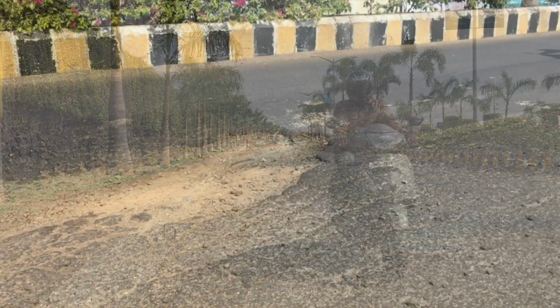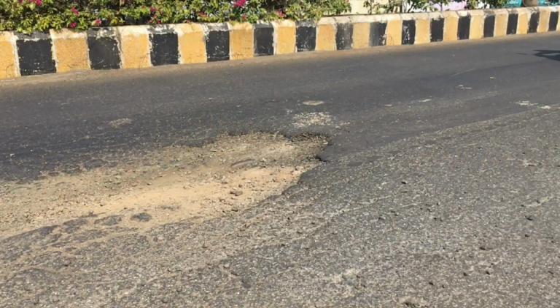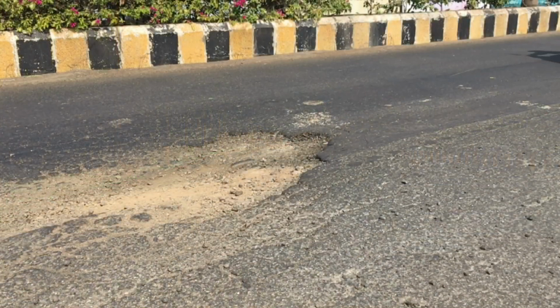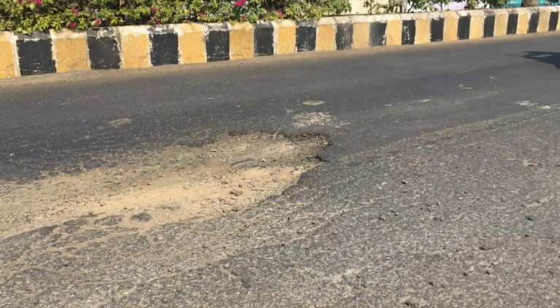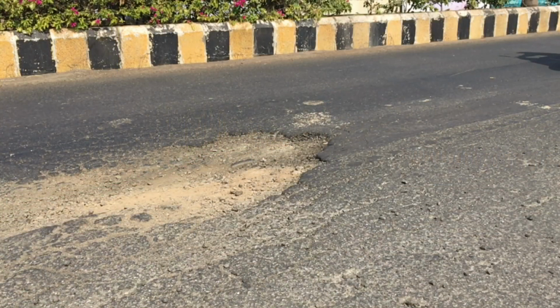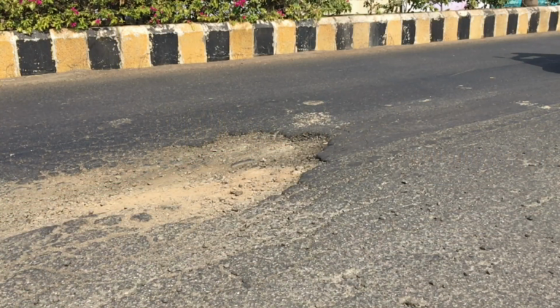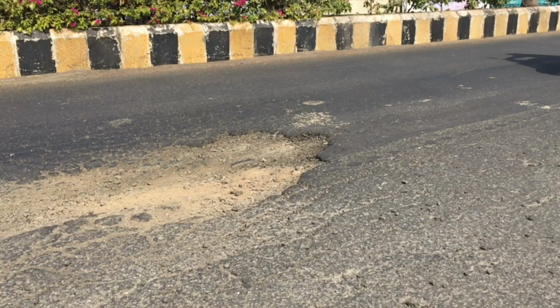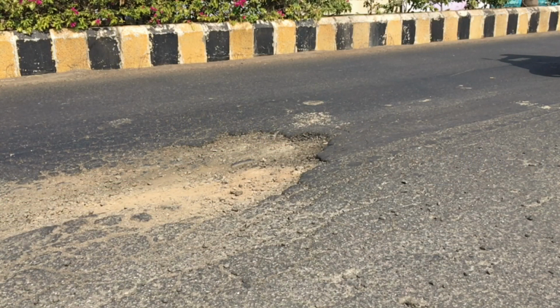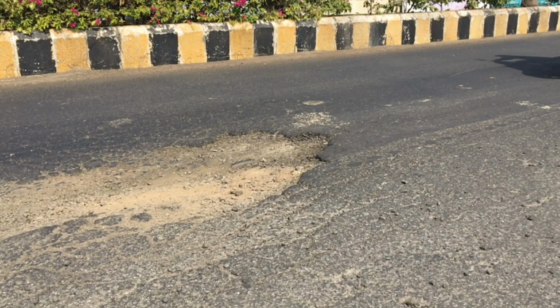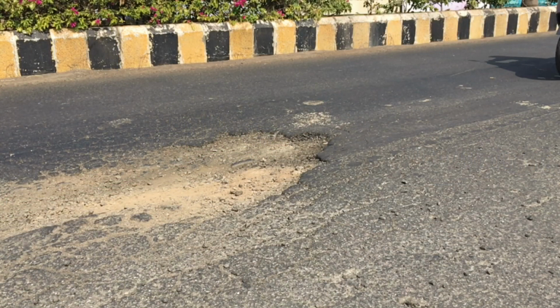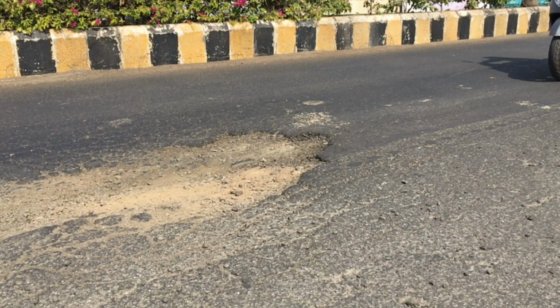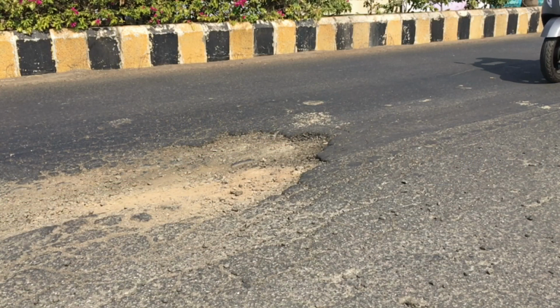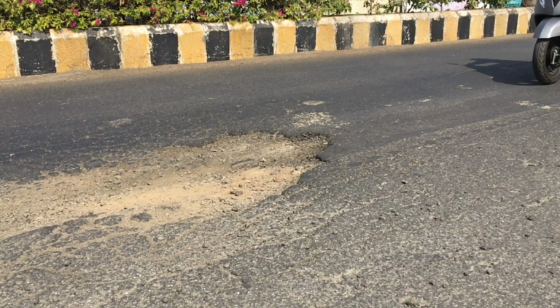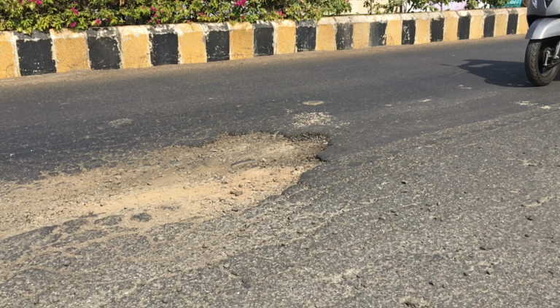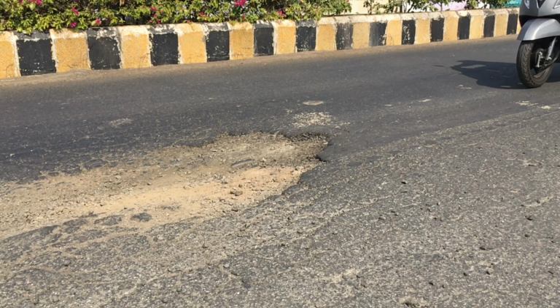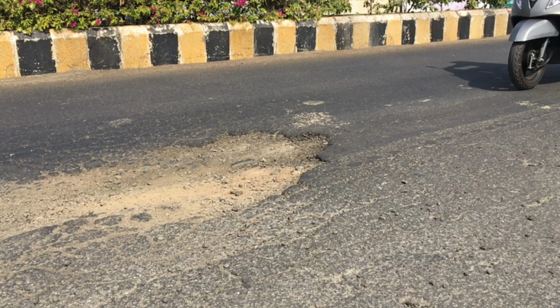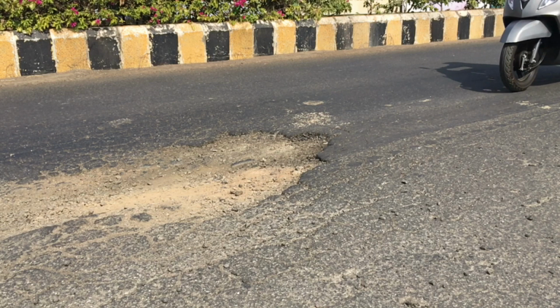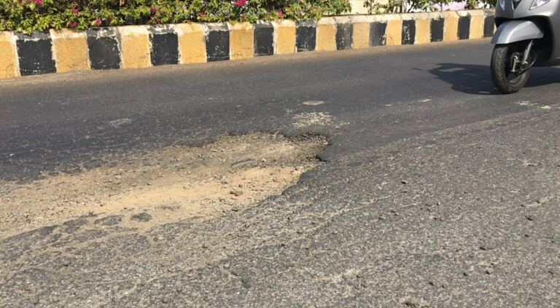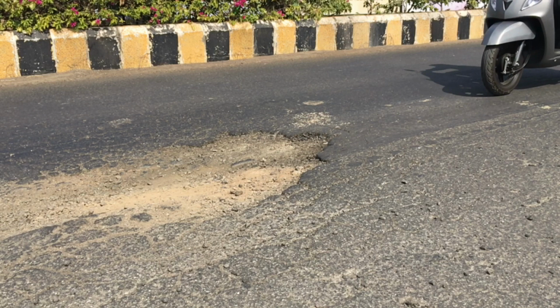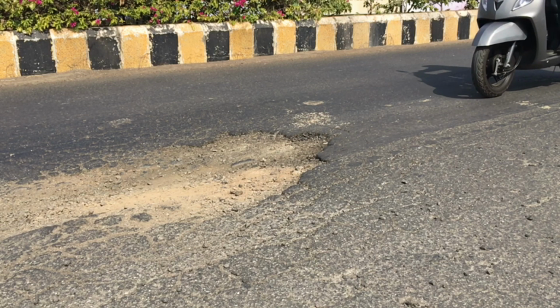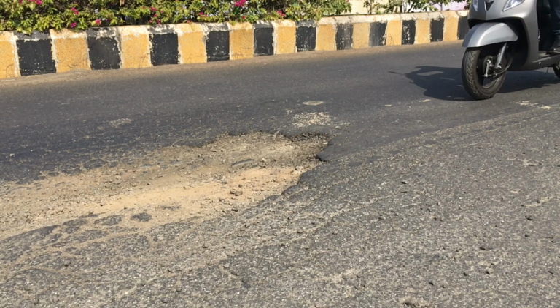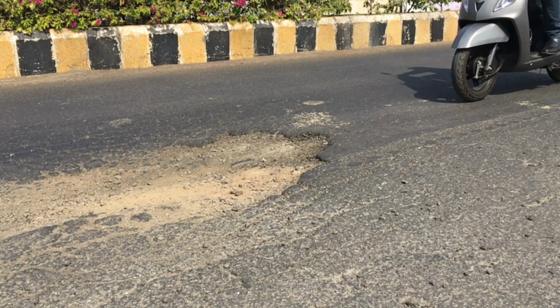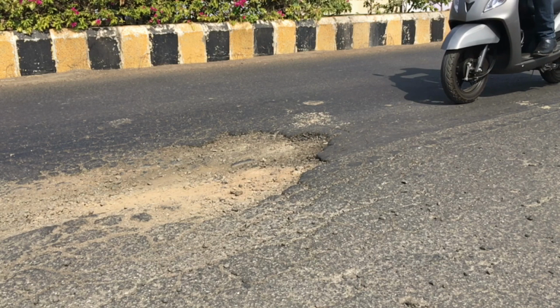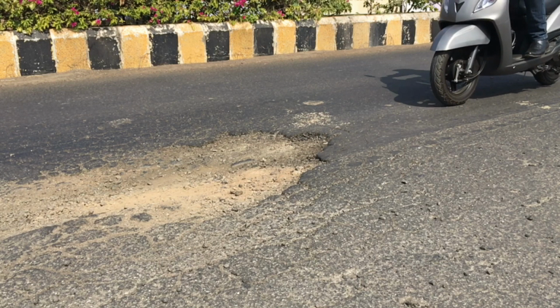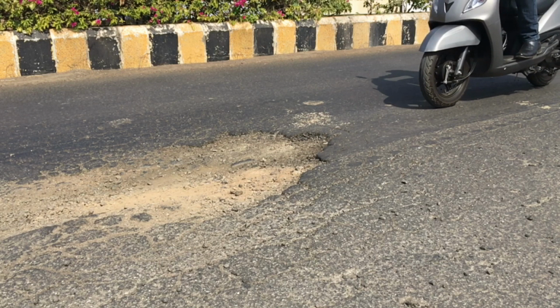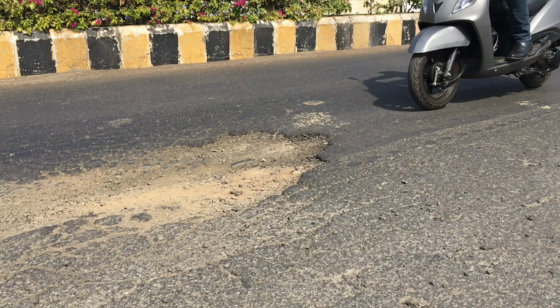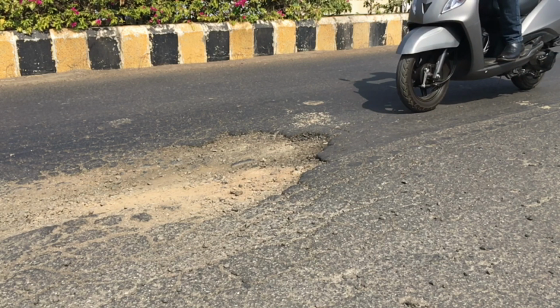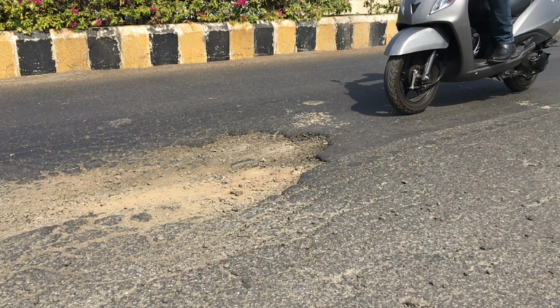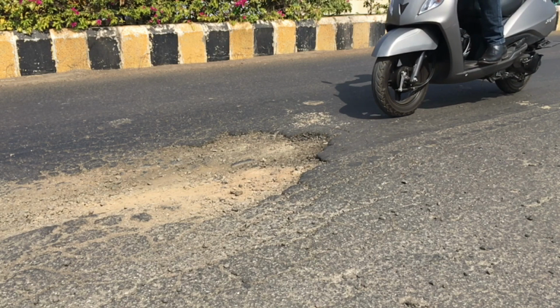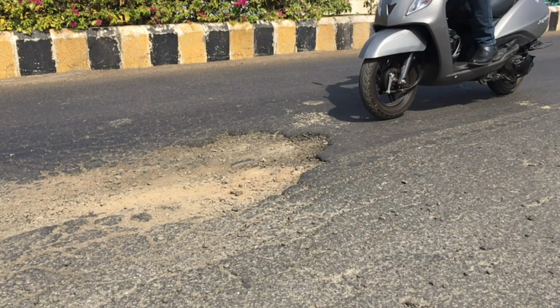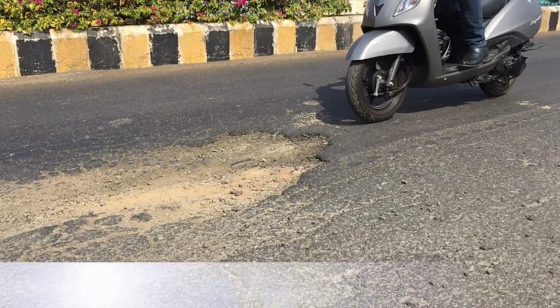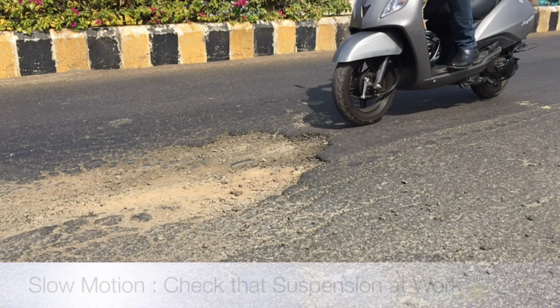The suspension on the Jupiter also felt really good. It managed to soak up minor bumps and did not thud into potholes.